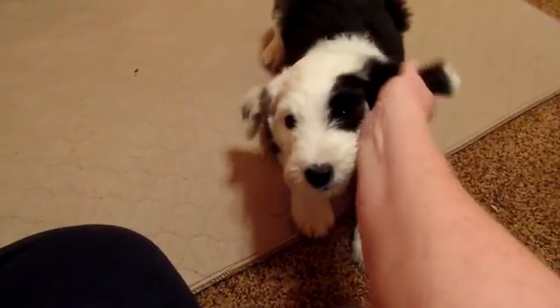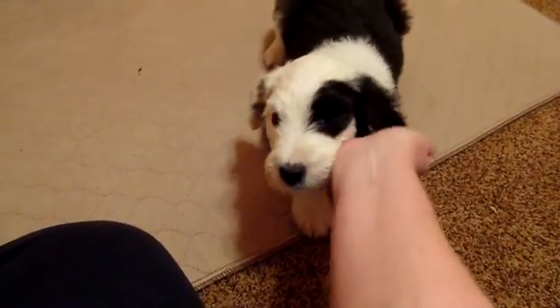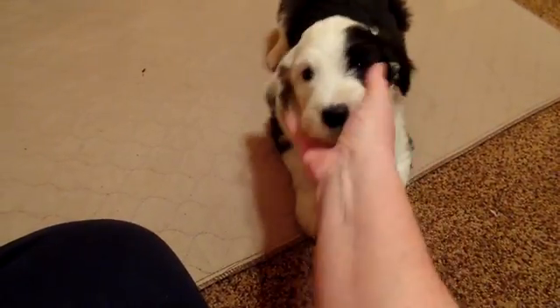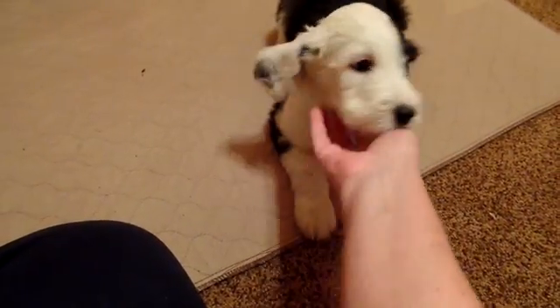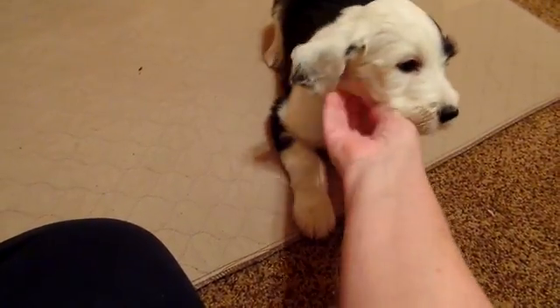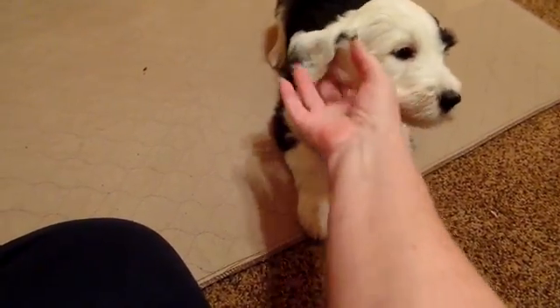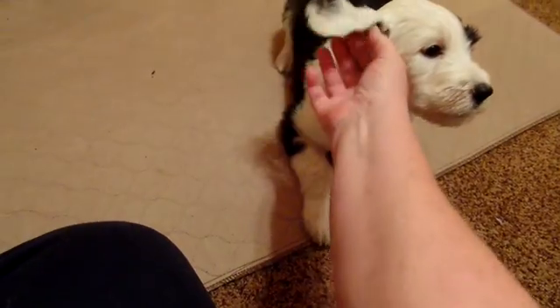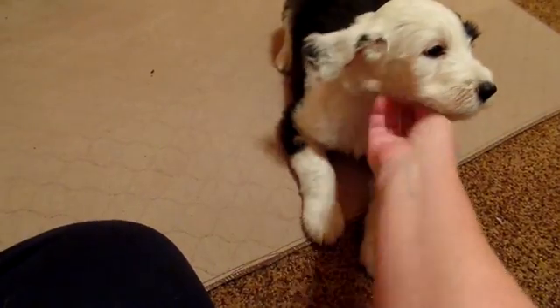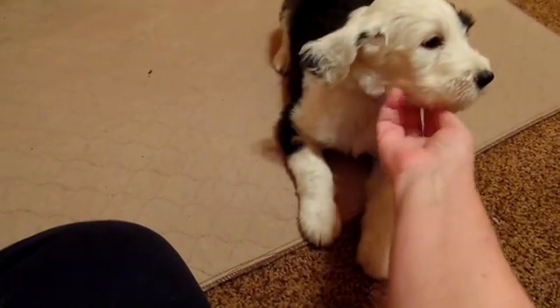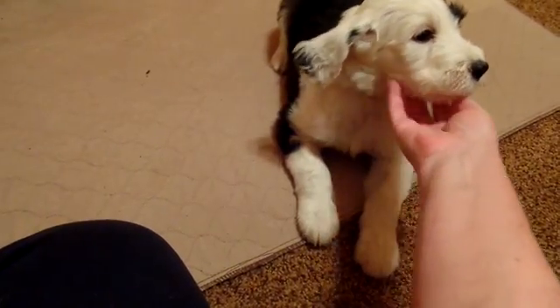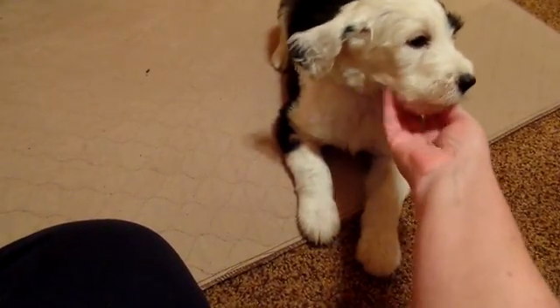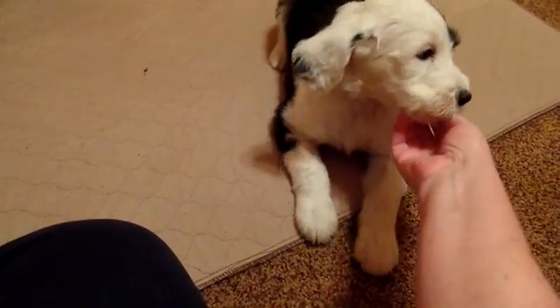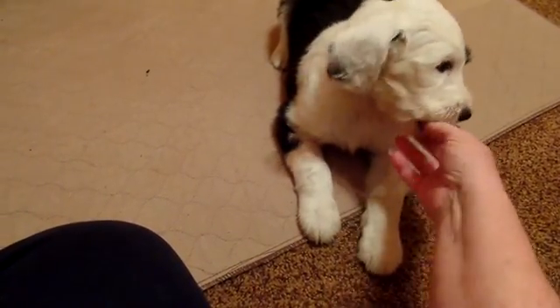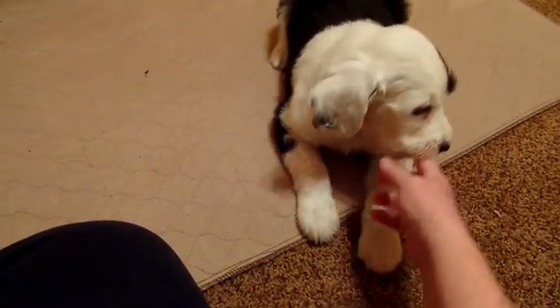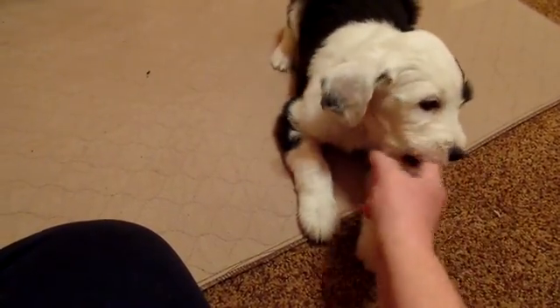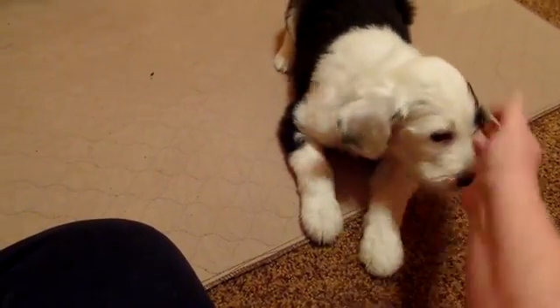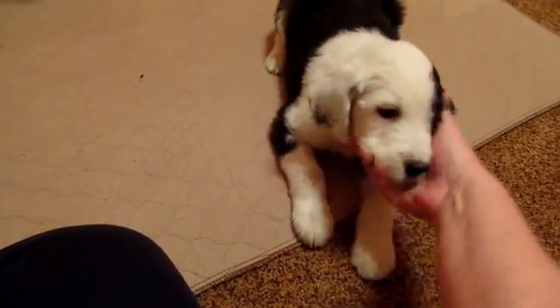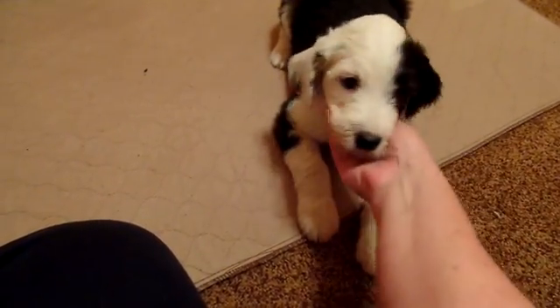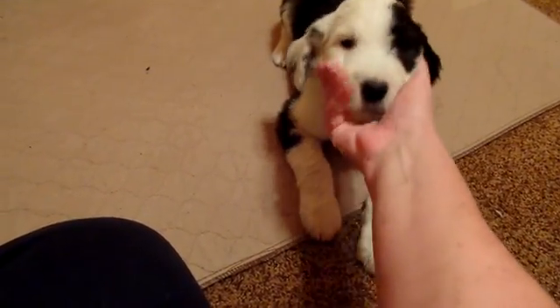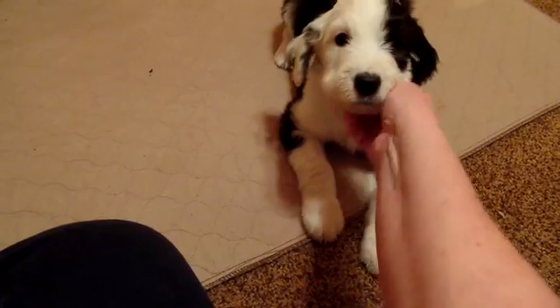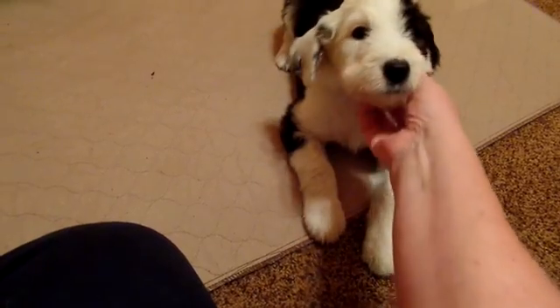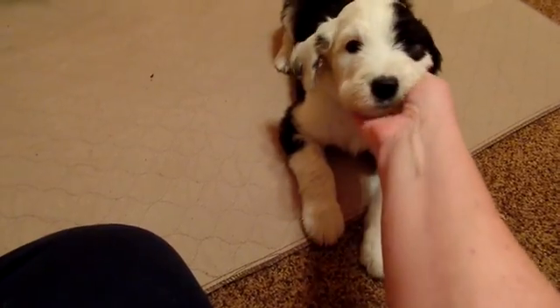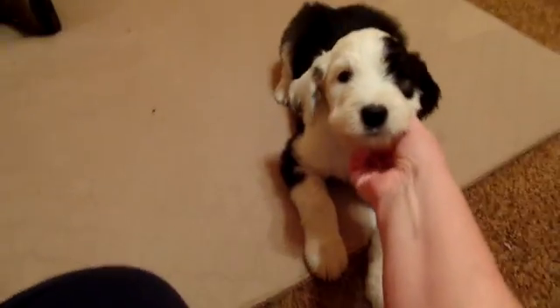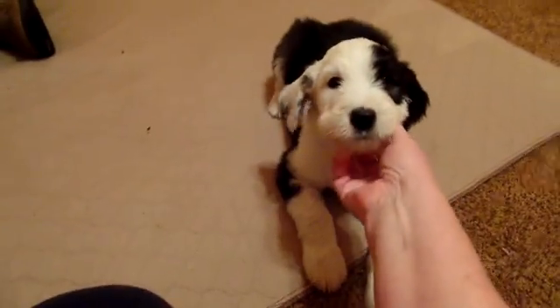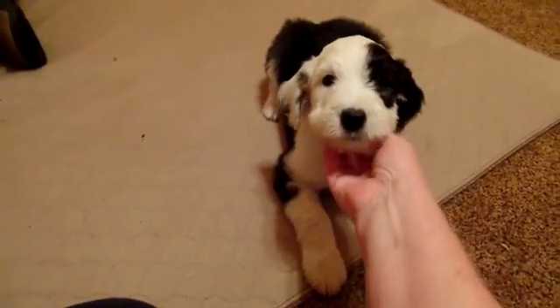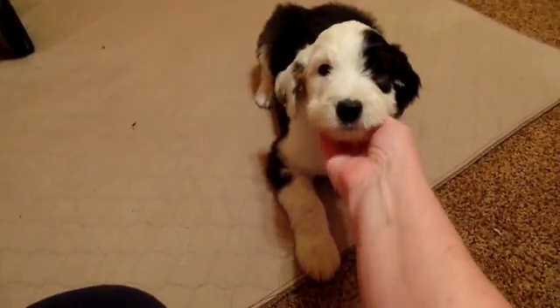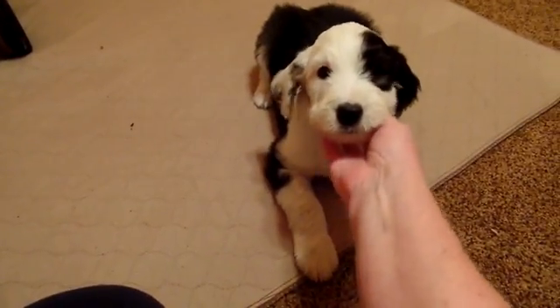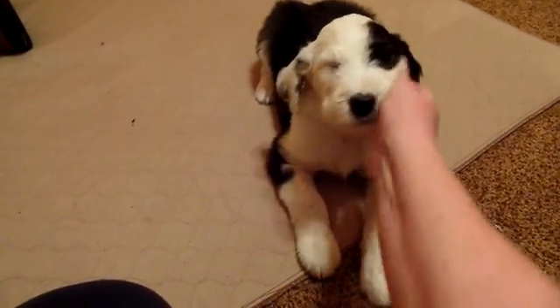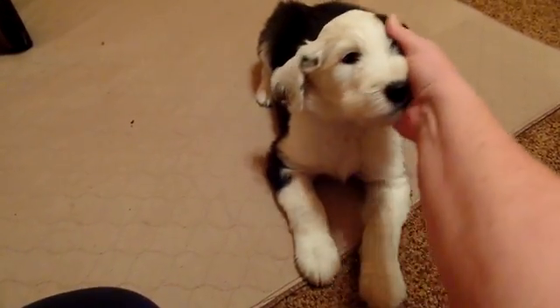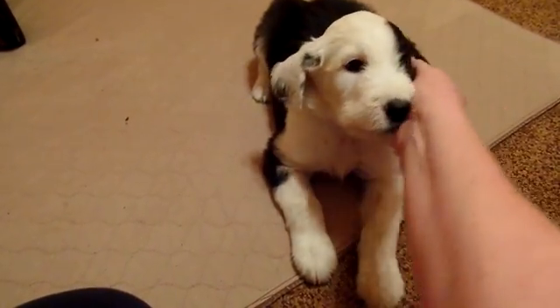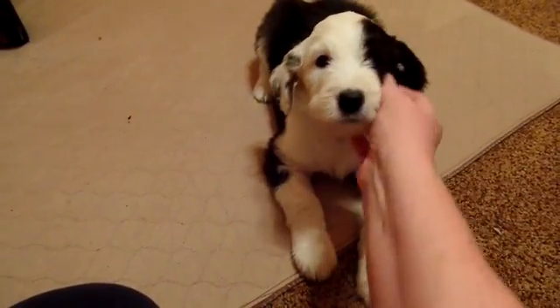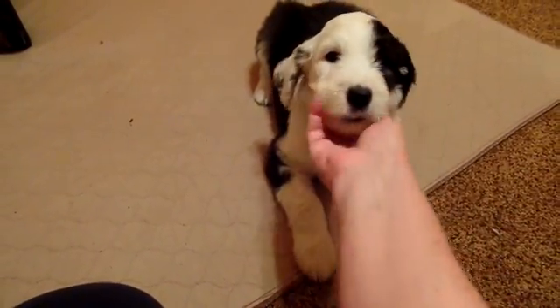She won't be too big — she'll probably be on the smaller side of a medium-sized dog. She would do really well in a home that's very active, maybe even somebody who runs a lot.